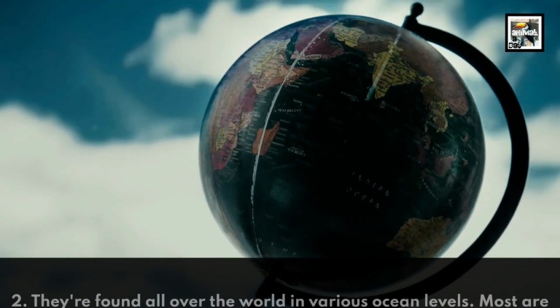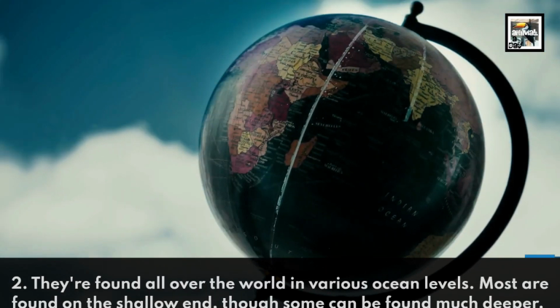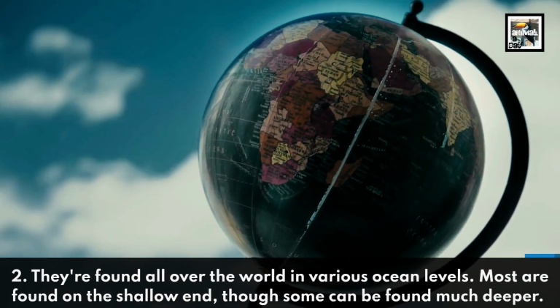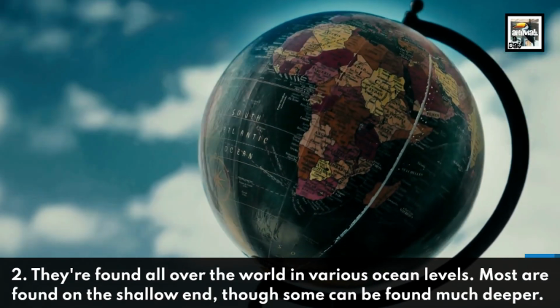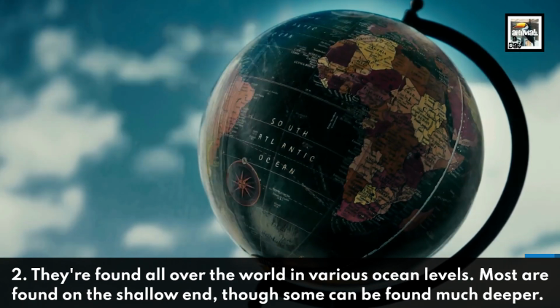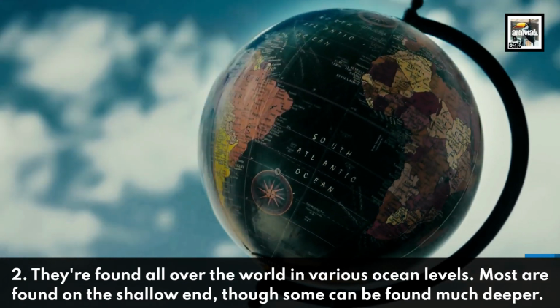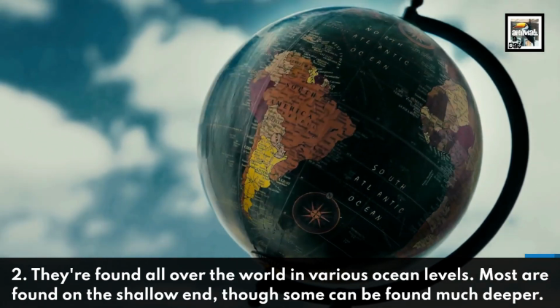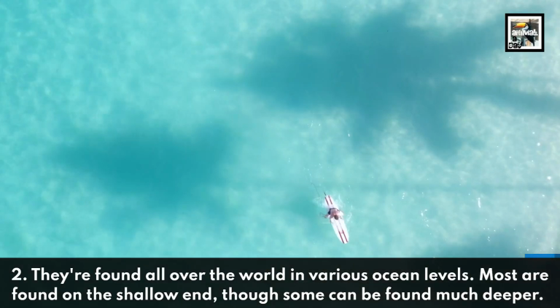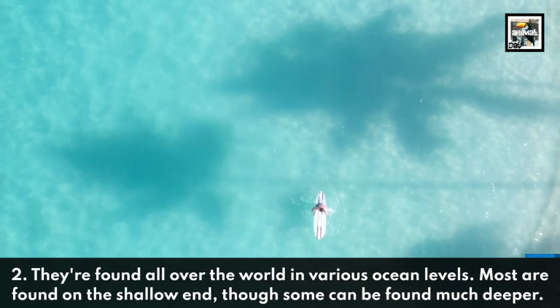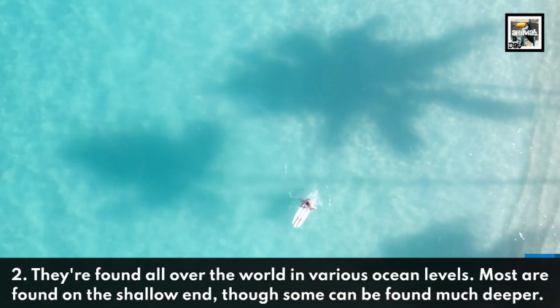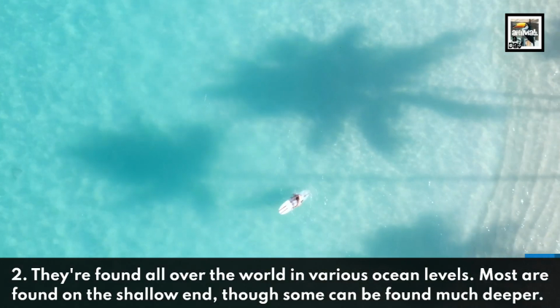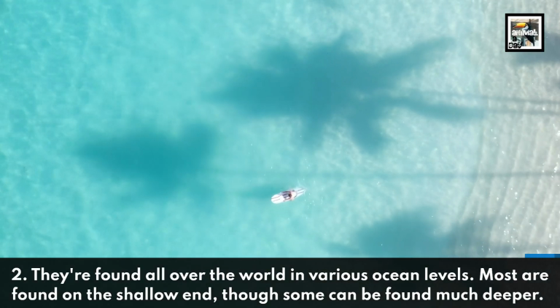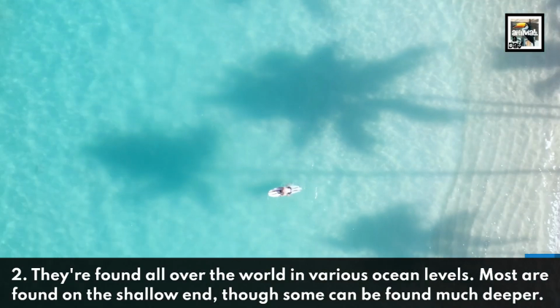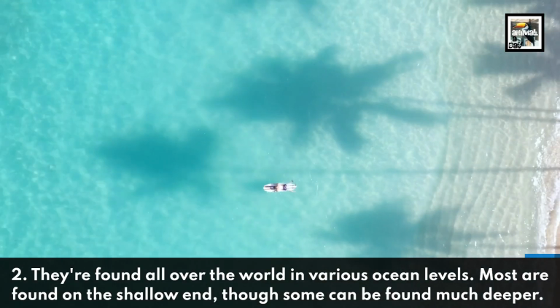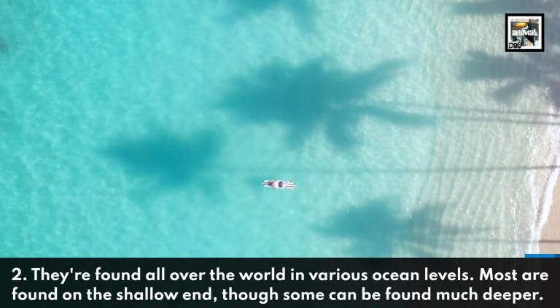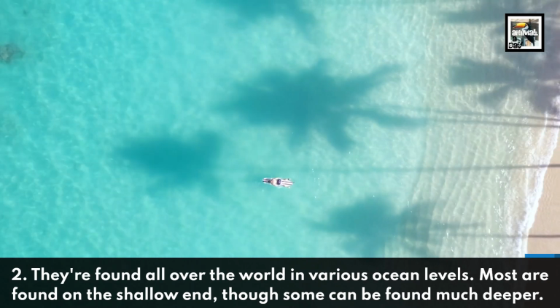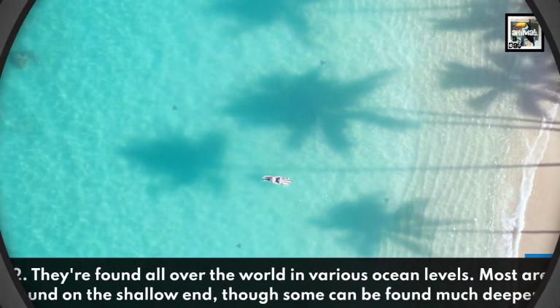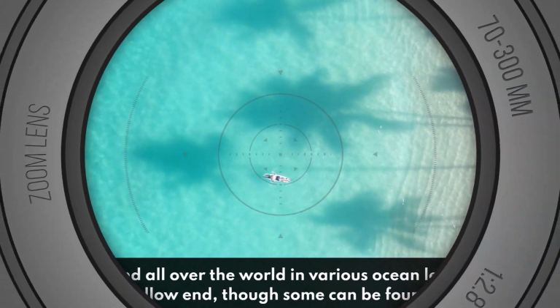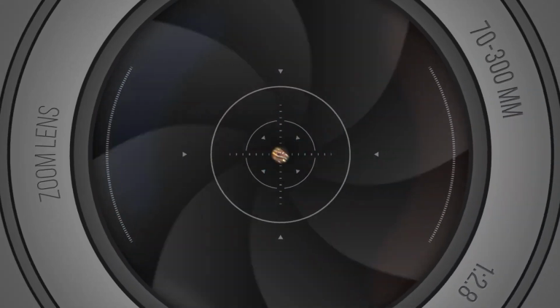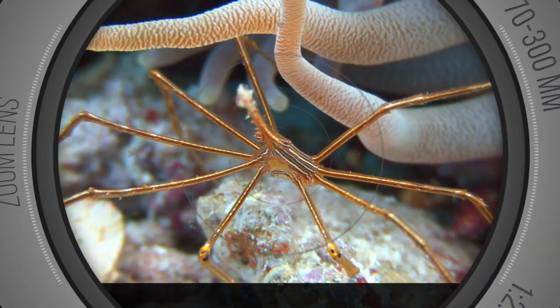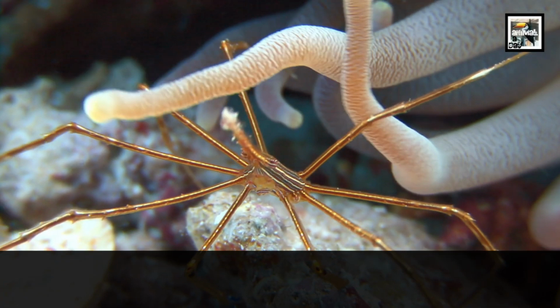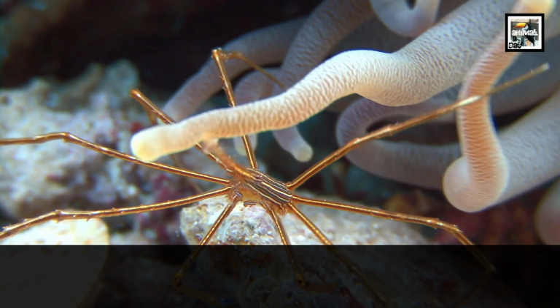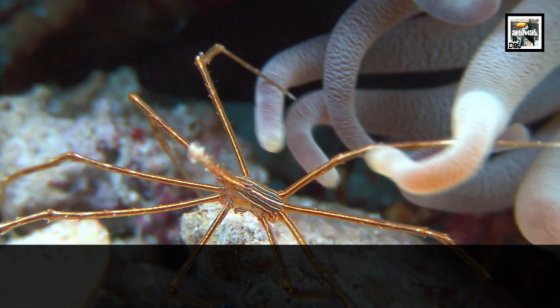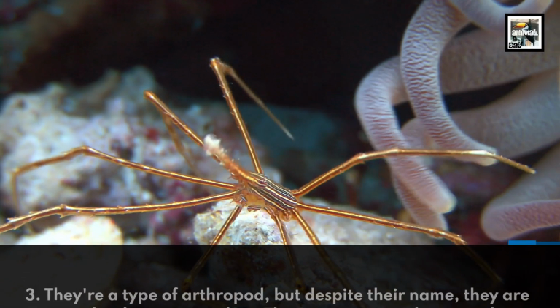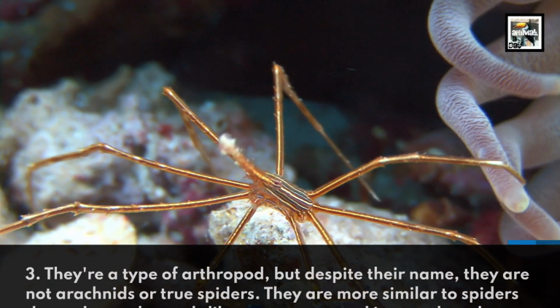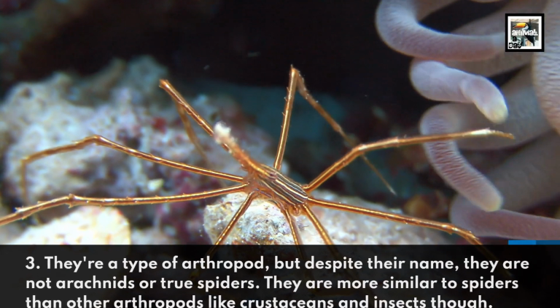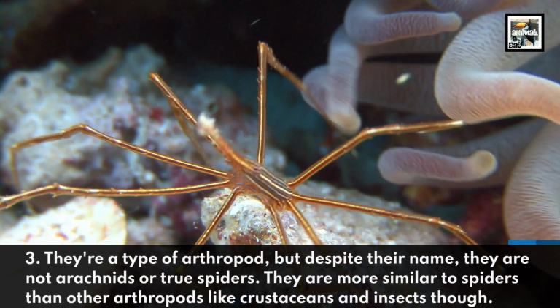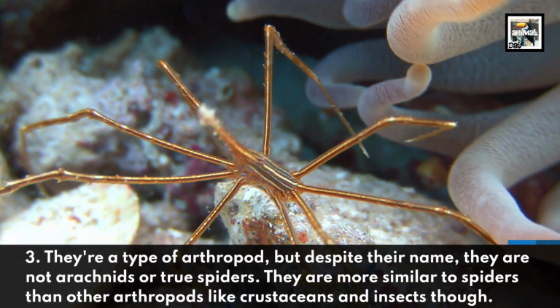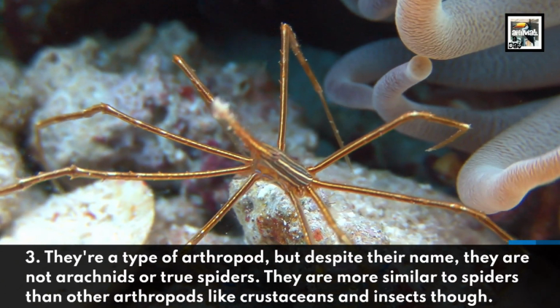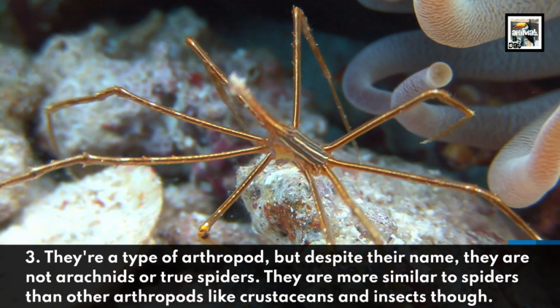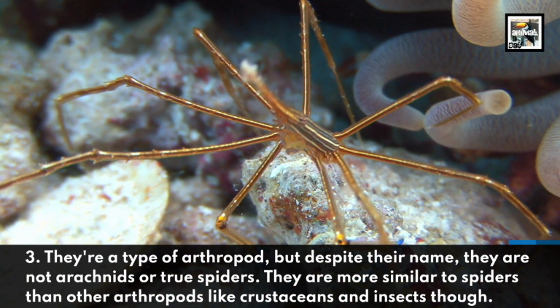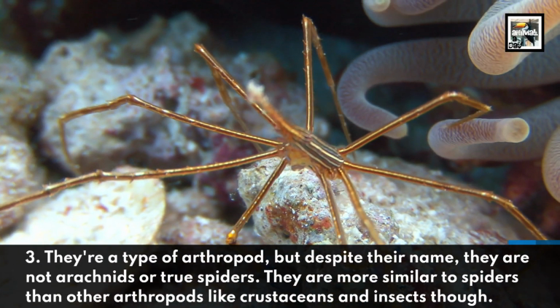Two: they're found all over the world in various ocean levels. Most are found on the shallow end, though some can be found much deeper. Three: they're a type of arthropod, but despite their name, they are not arachnids or true spiders.